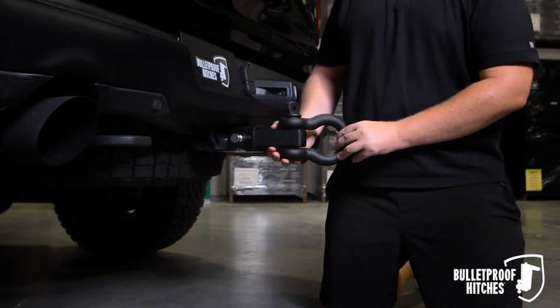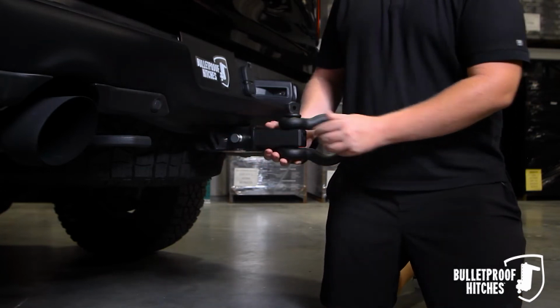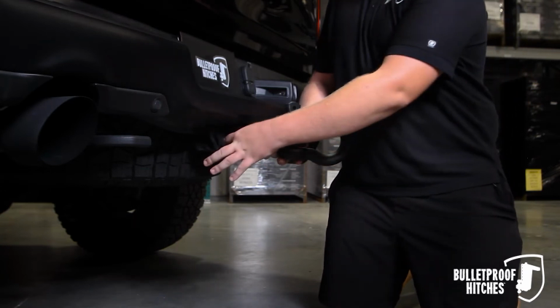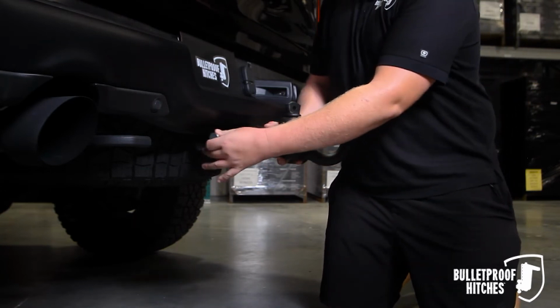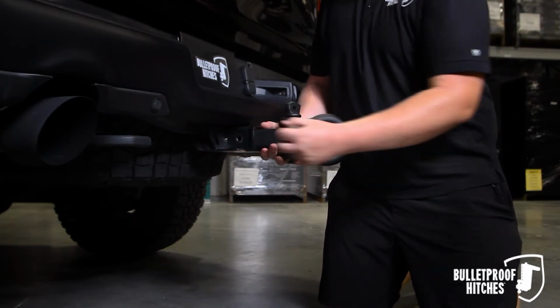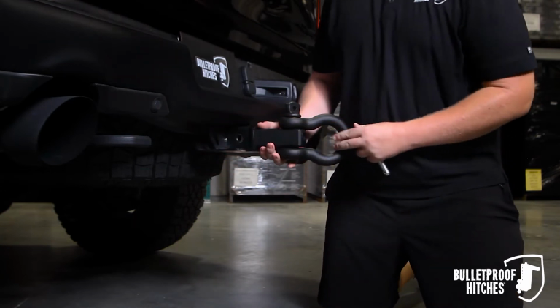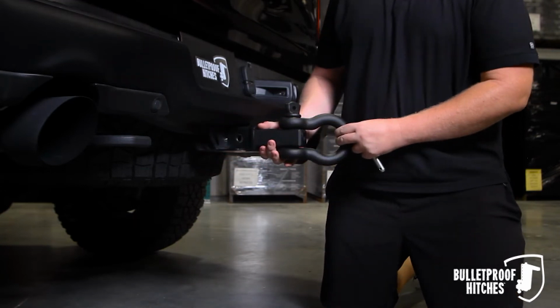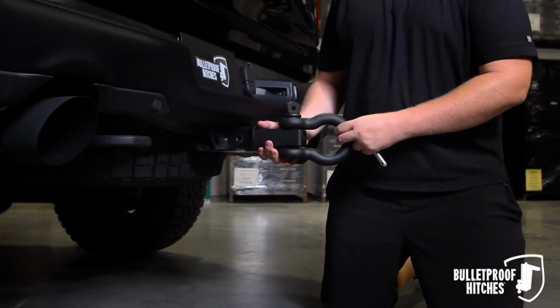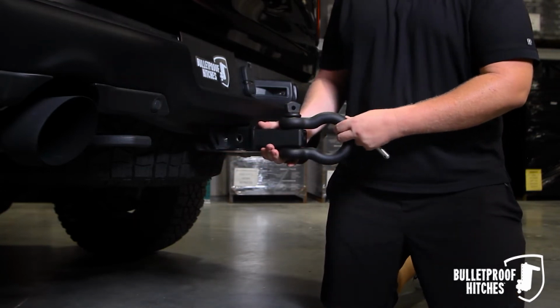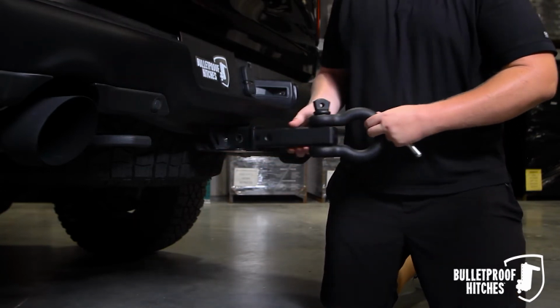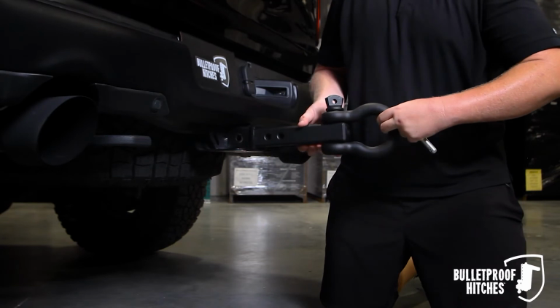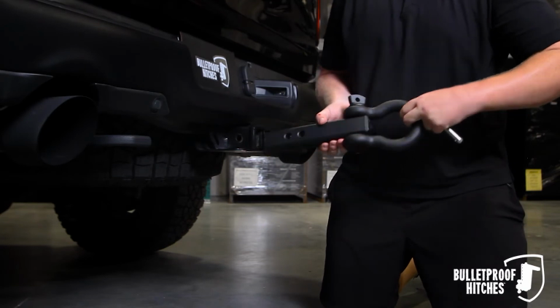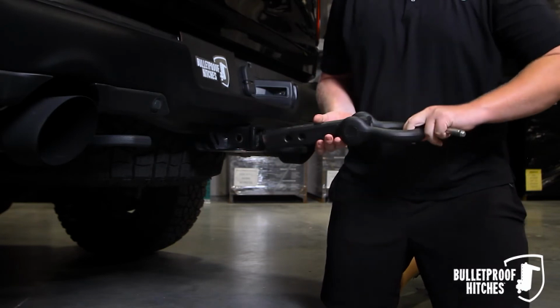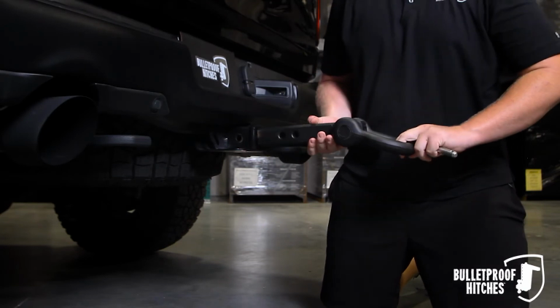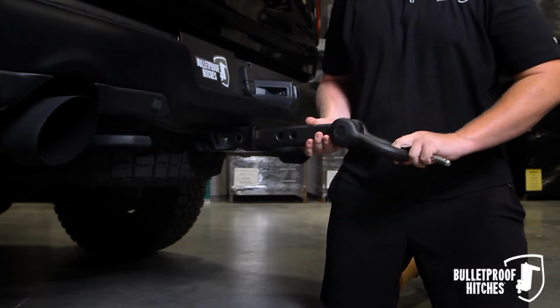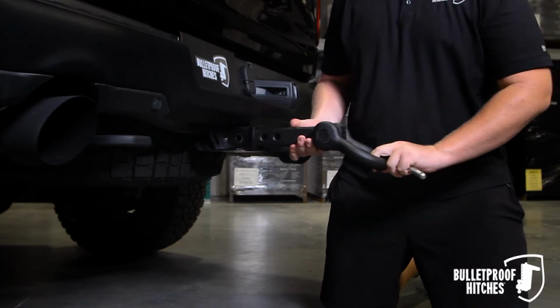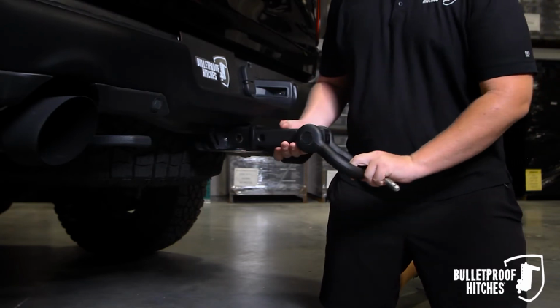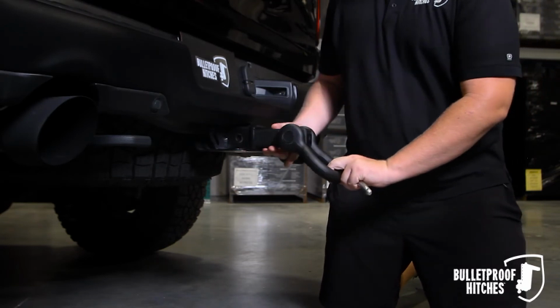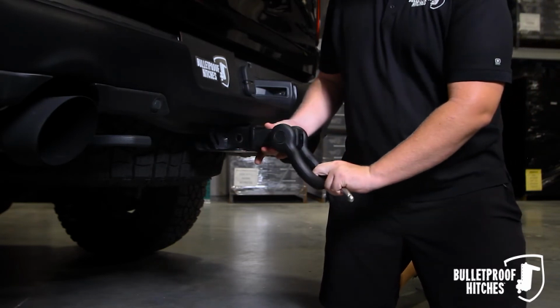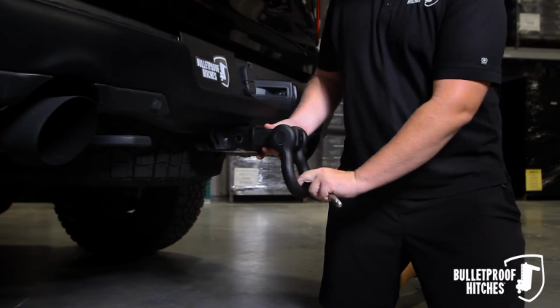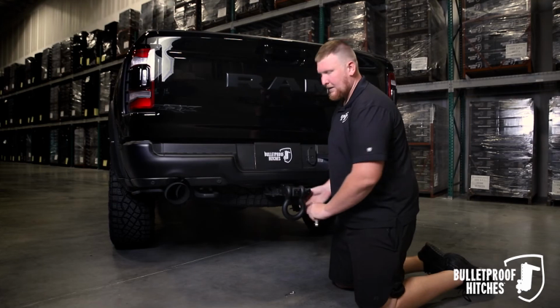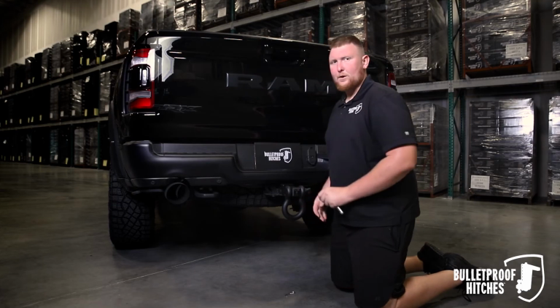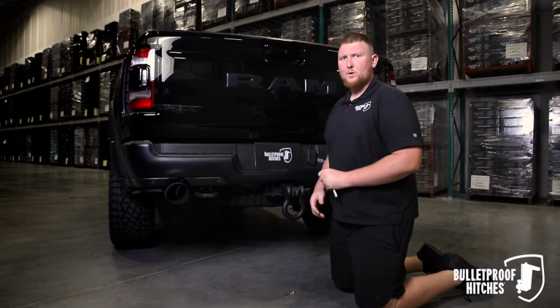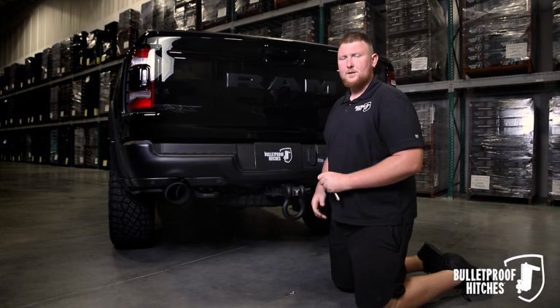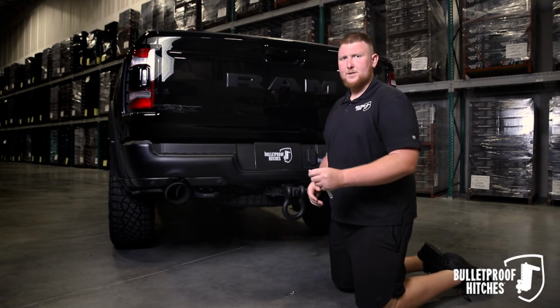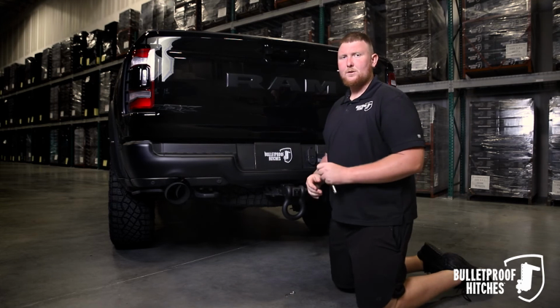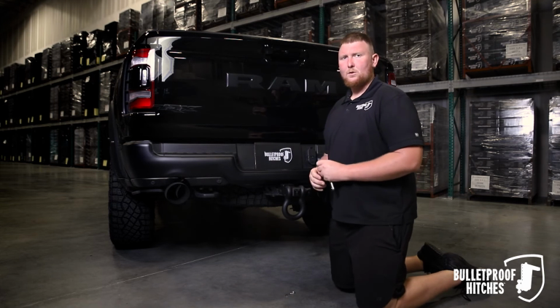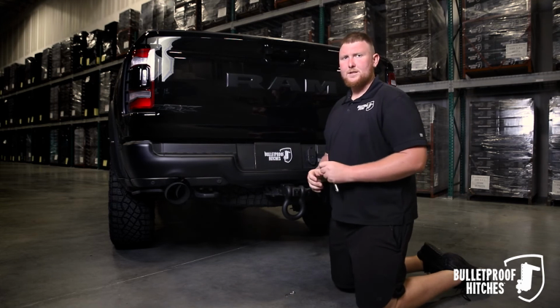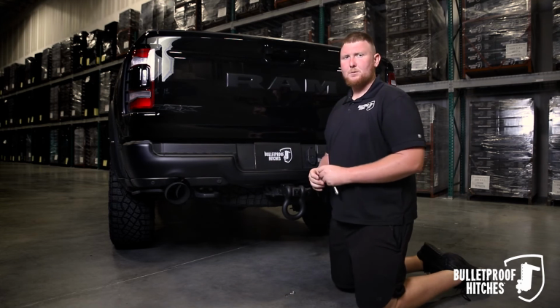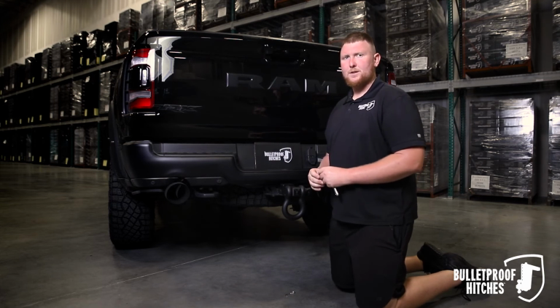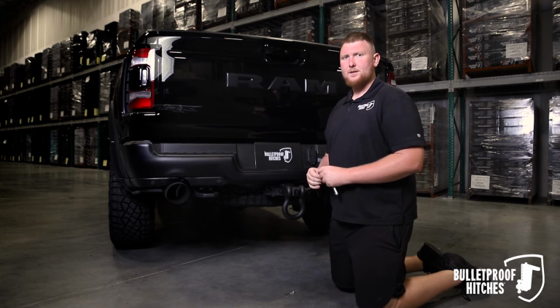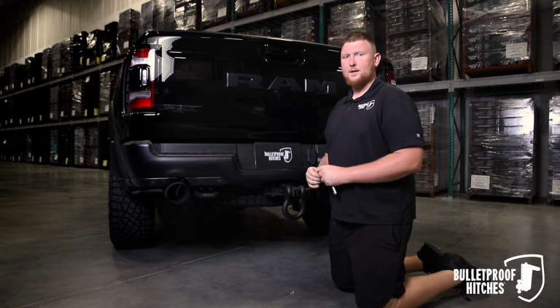You can also install the Bulletproof receiver shackle in the horizontal position by rotating it 90 degrees. For any more questions give us a call or visit us at BulletproofHitches.com.